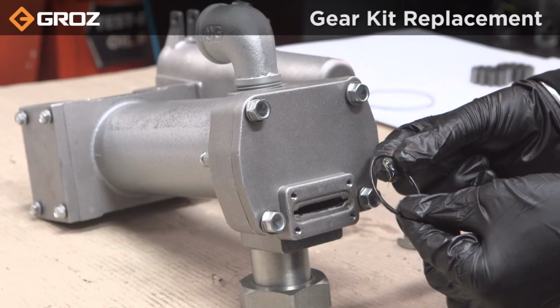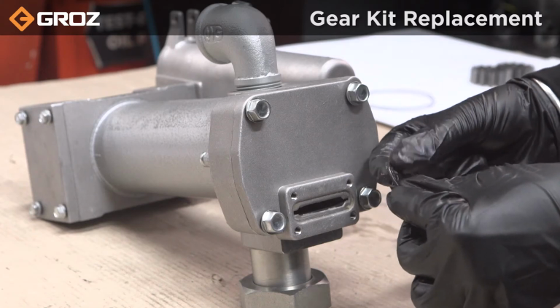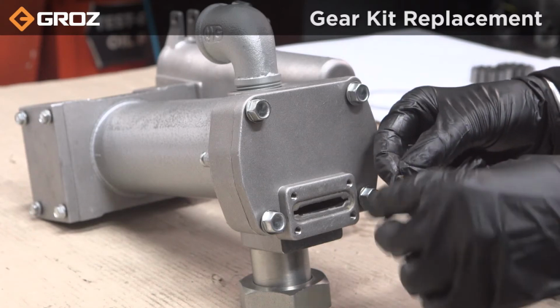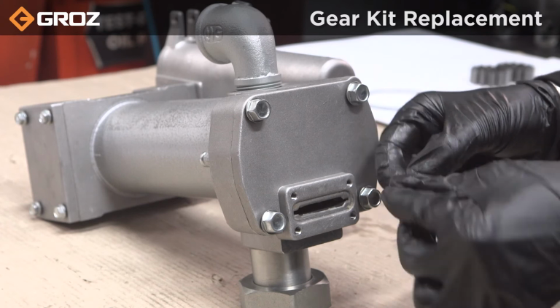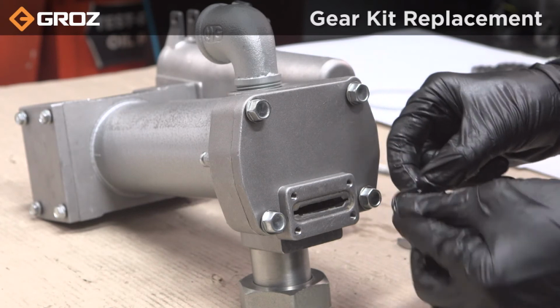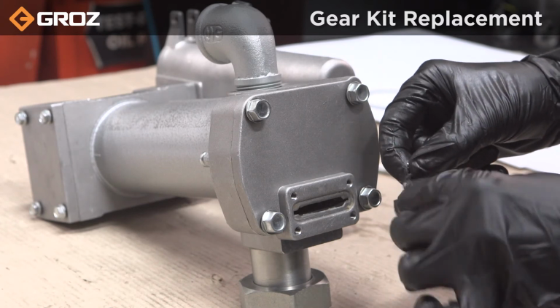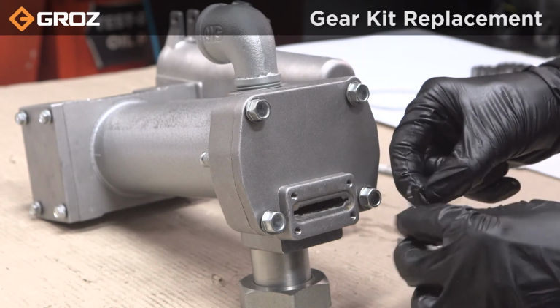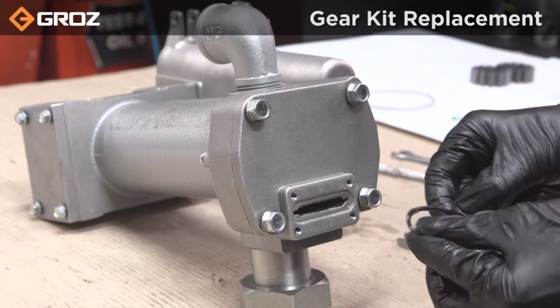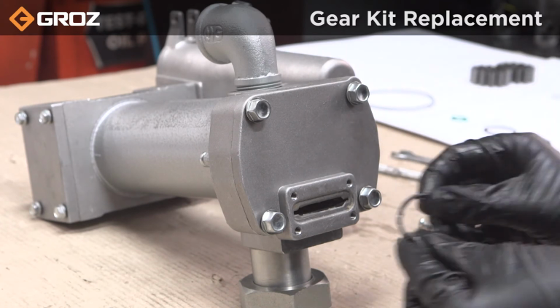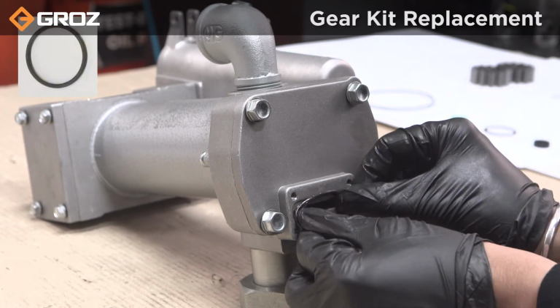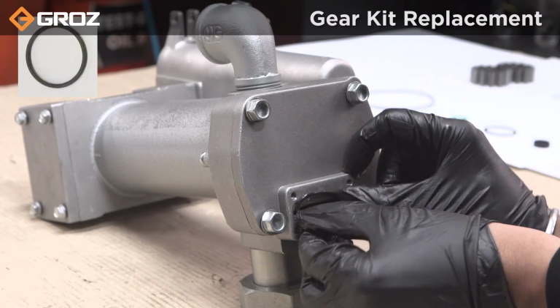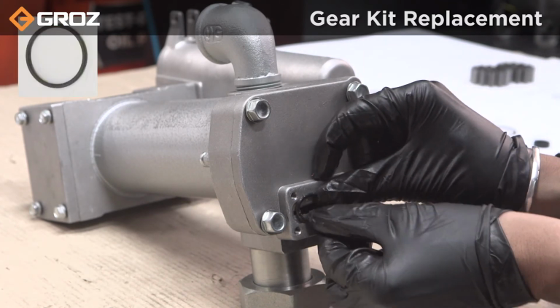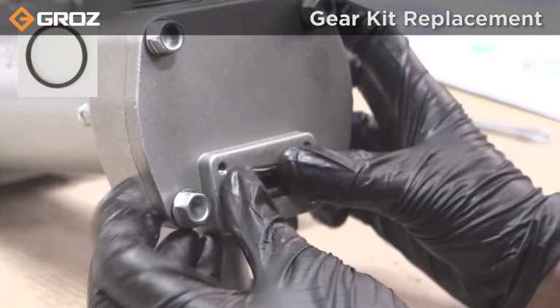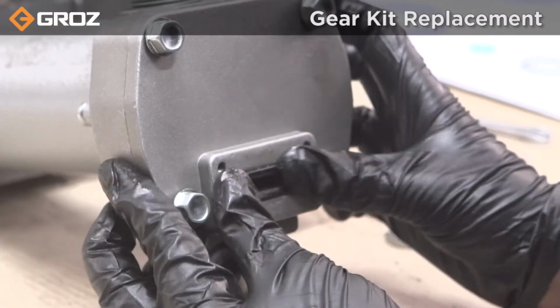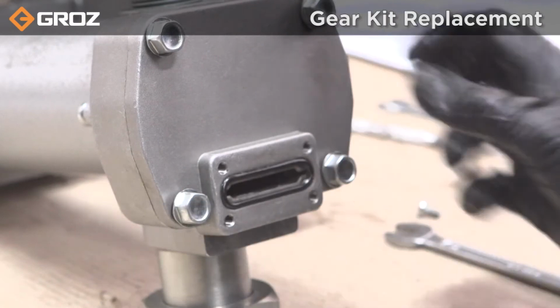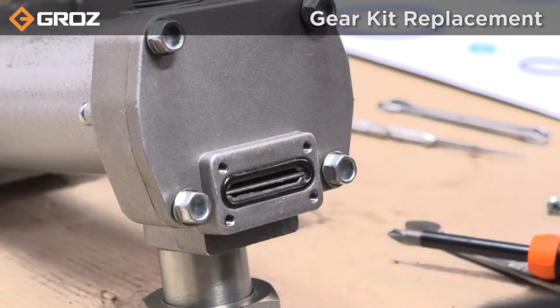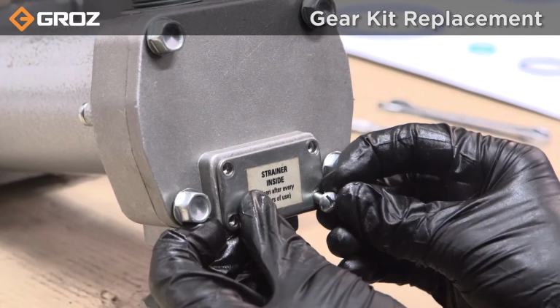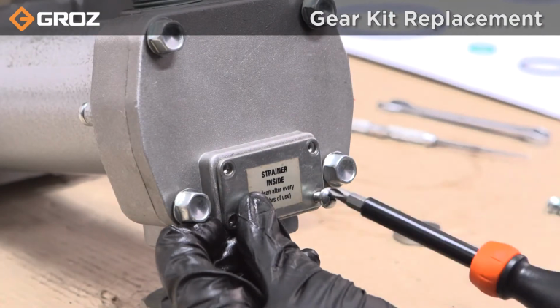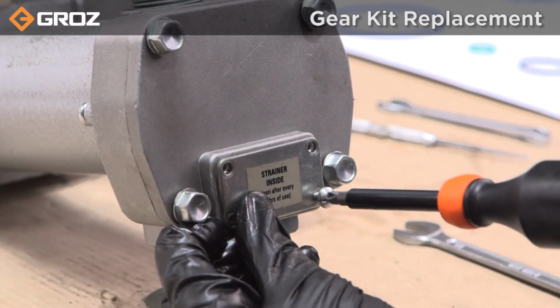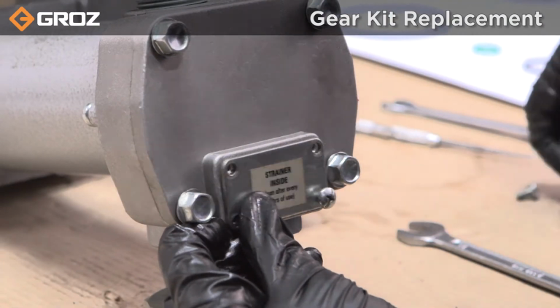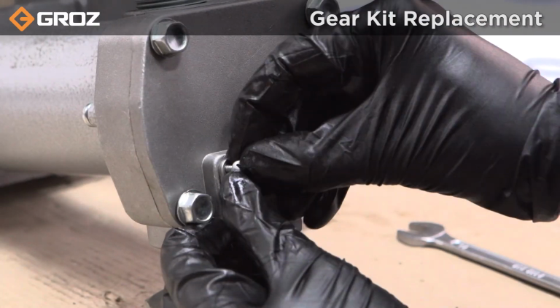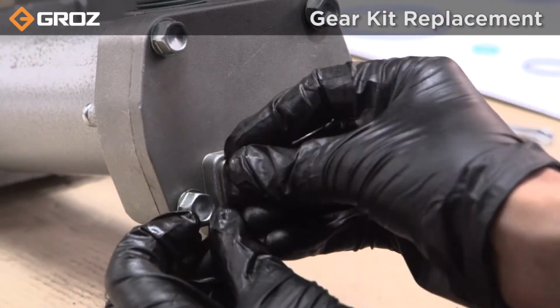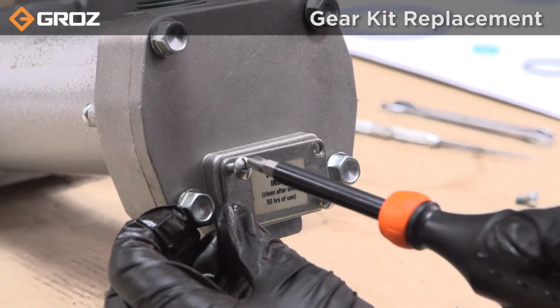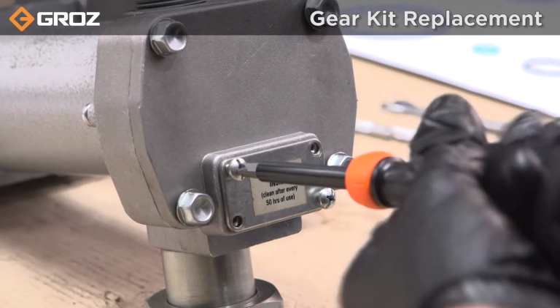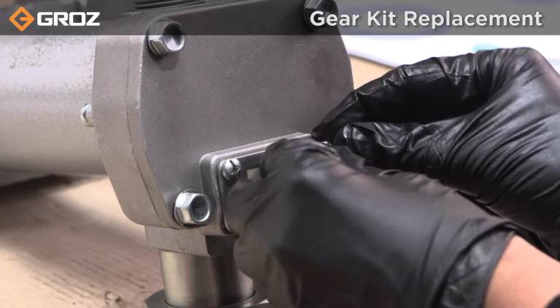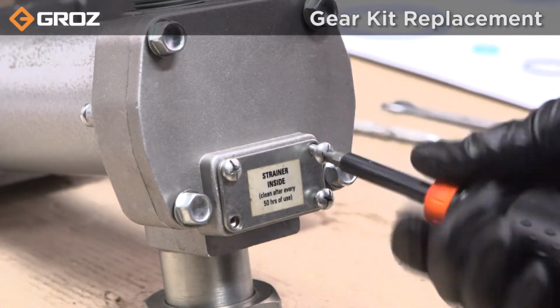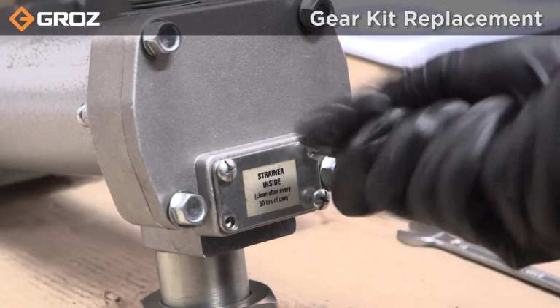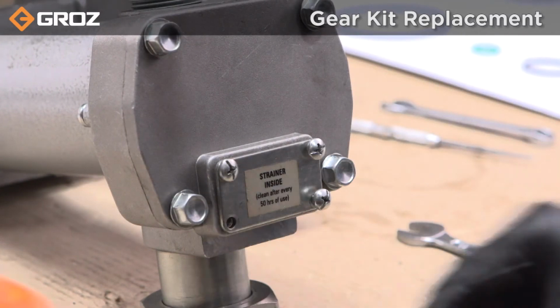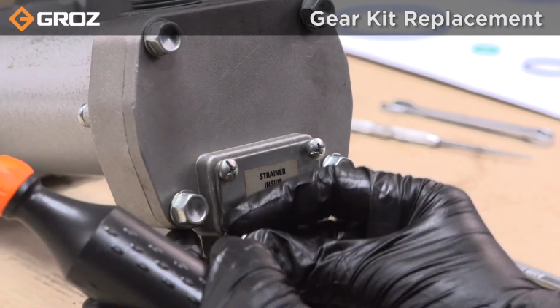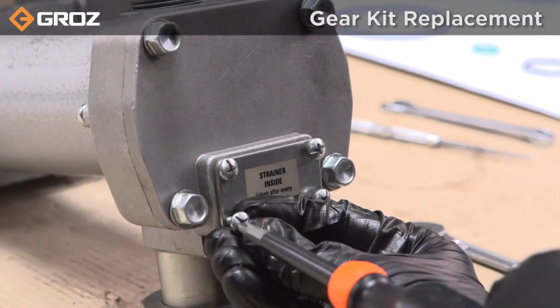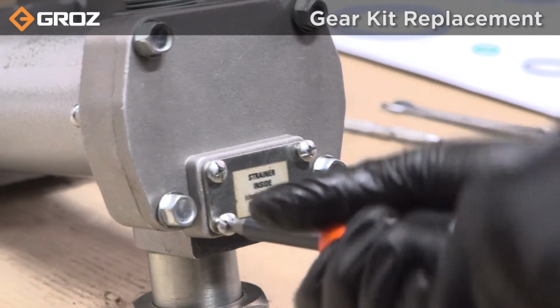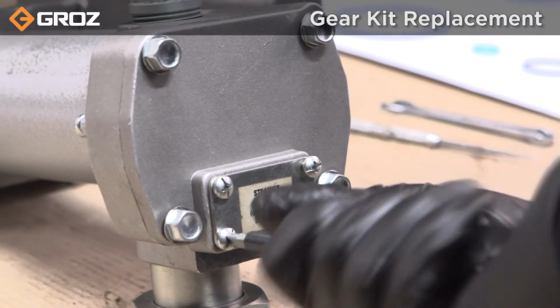Apply minor grease before reassembly. Put the replaced strainer seal in place and insert the strainer. Tighten the screws on the strainer cover with a screwdriver. And now the pump is ready to use.